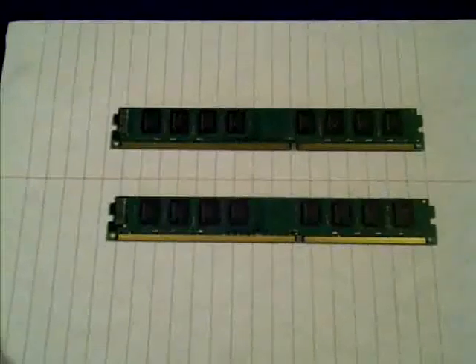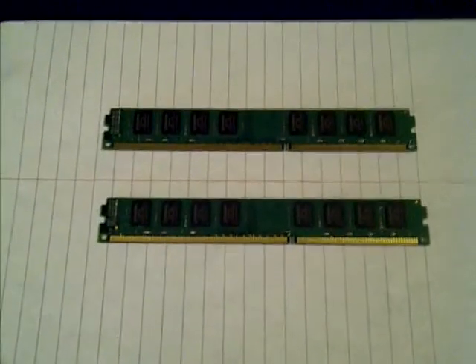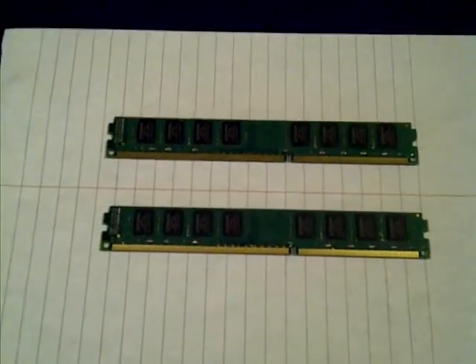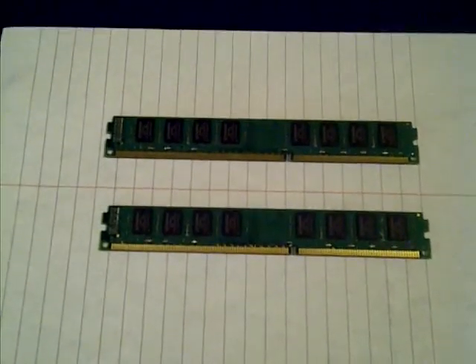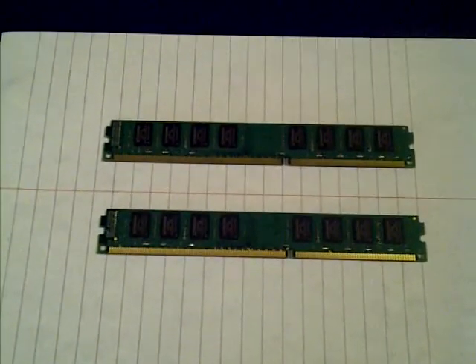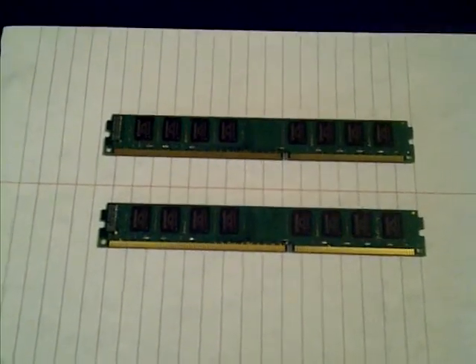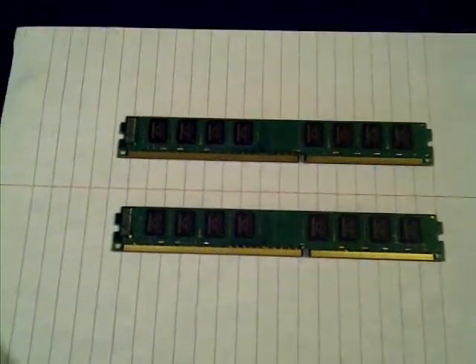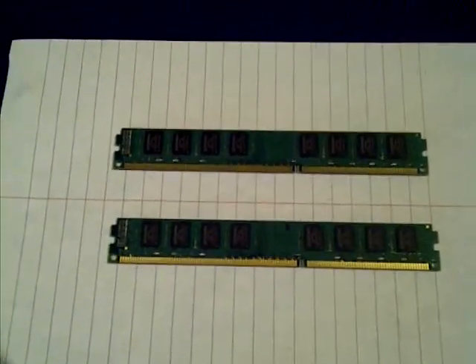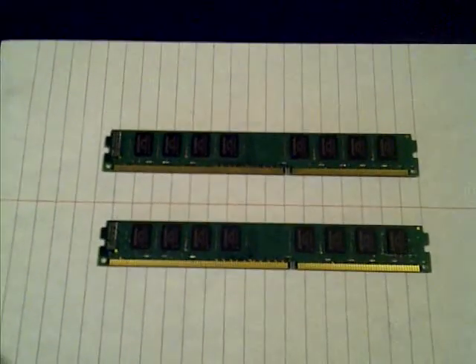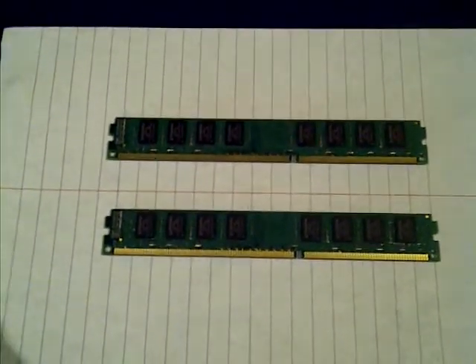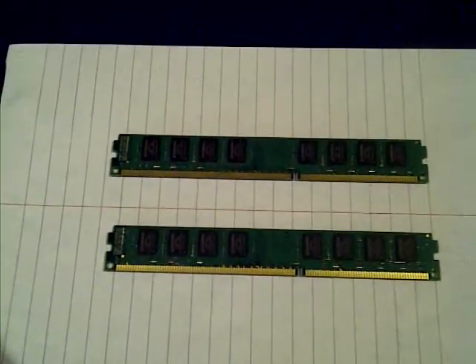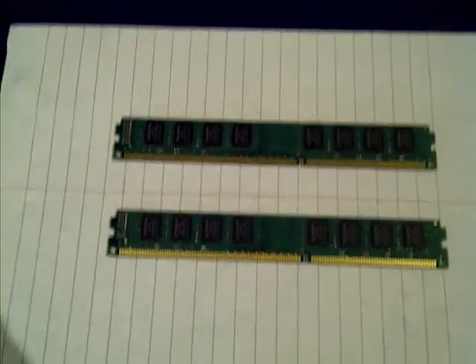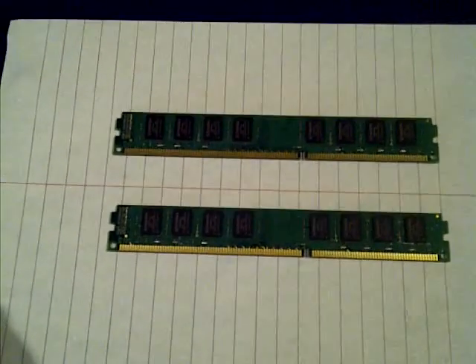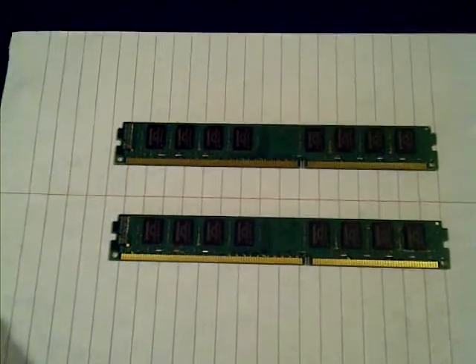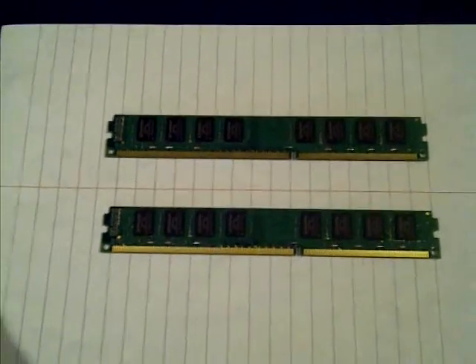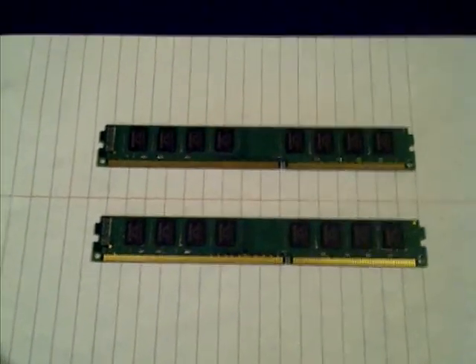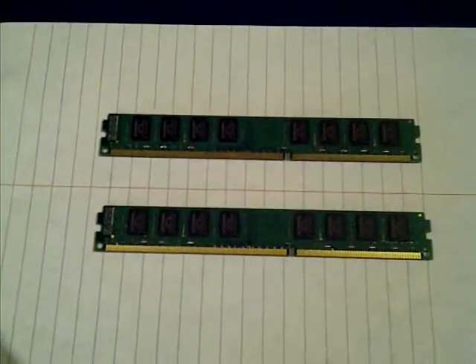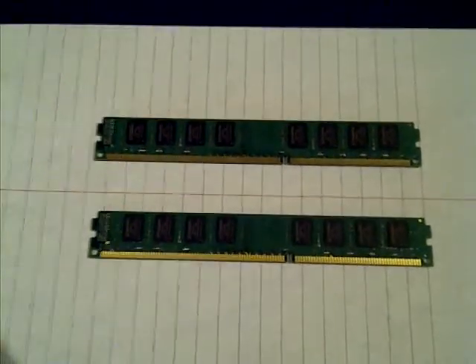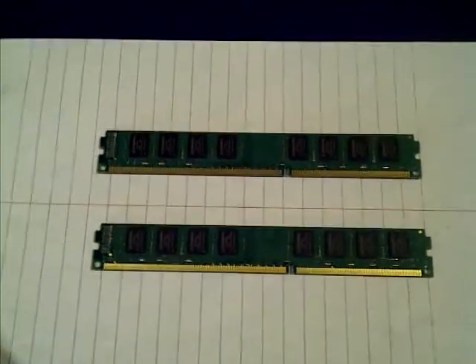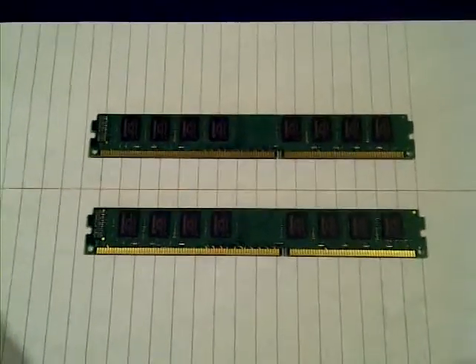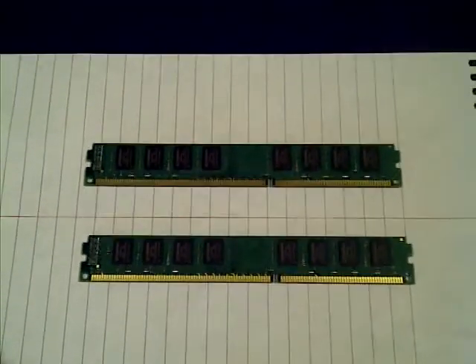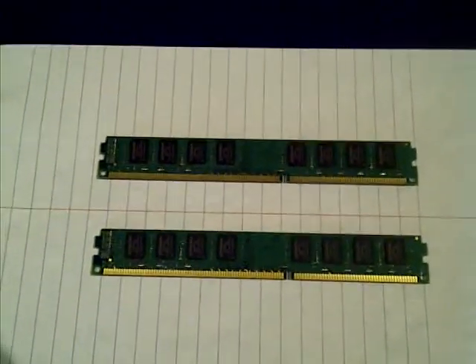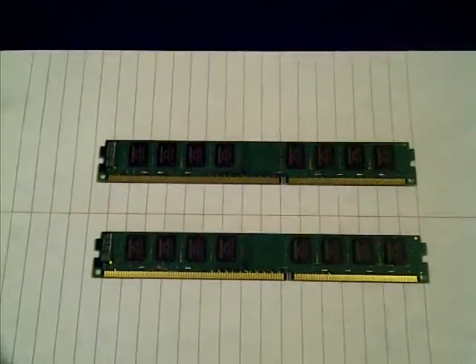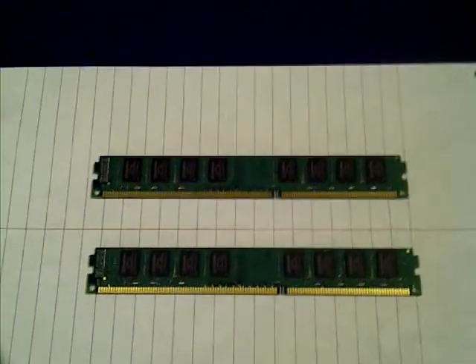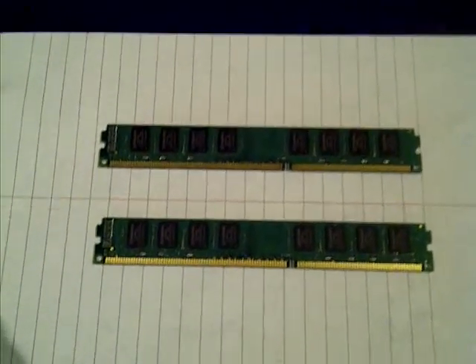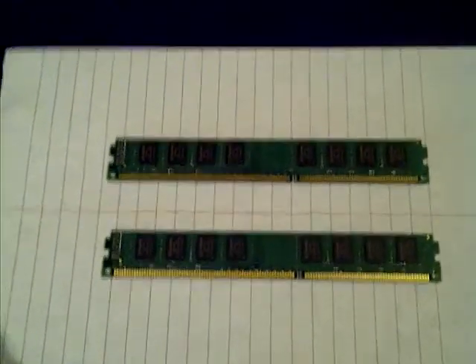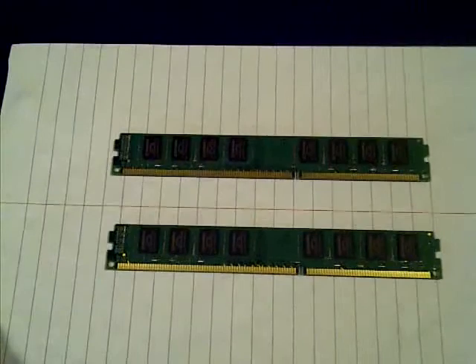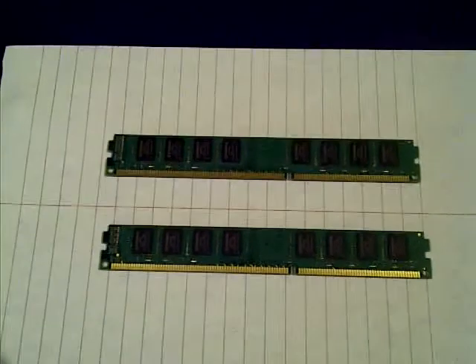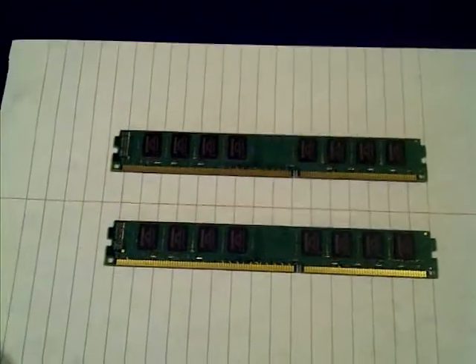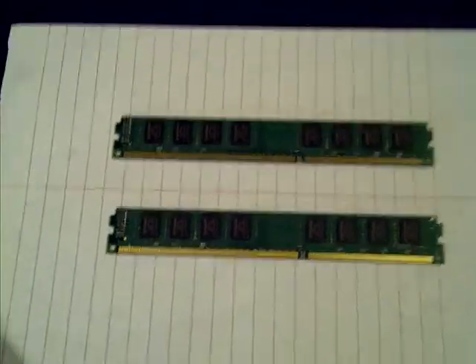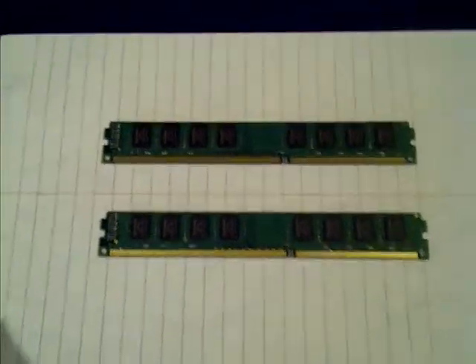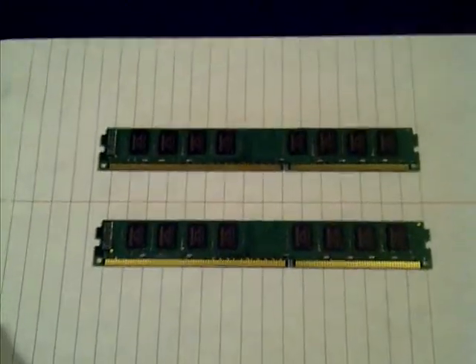Hey guys, SuperTechGuides here for another guide video. Today we'll be learning how to properly install memory RAM sticks into the motherboard.